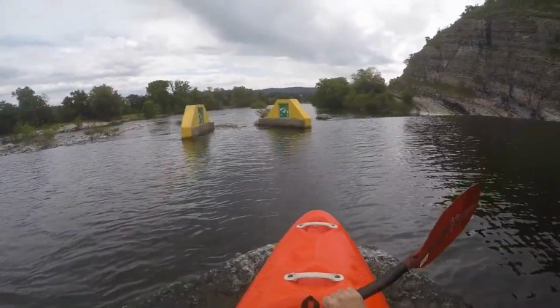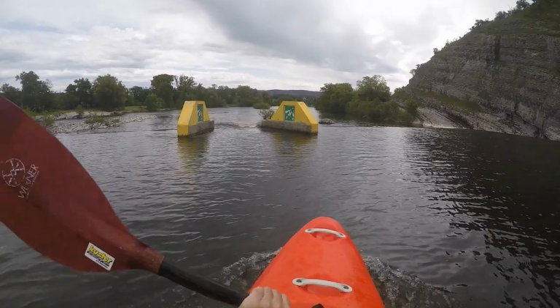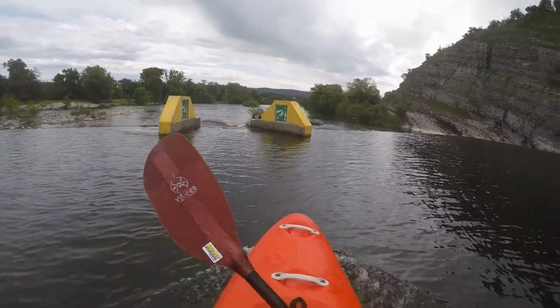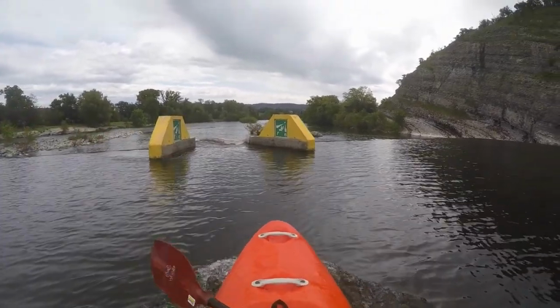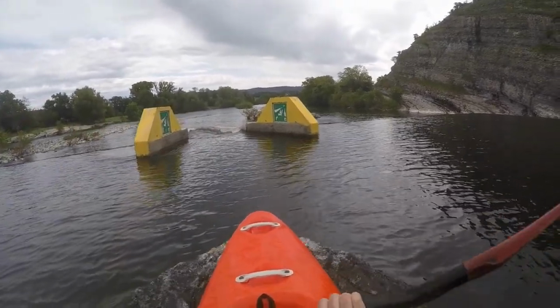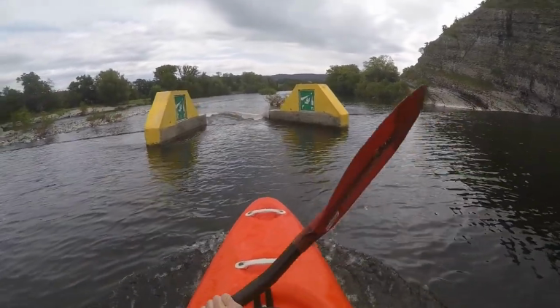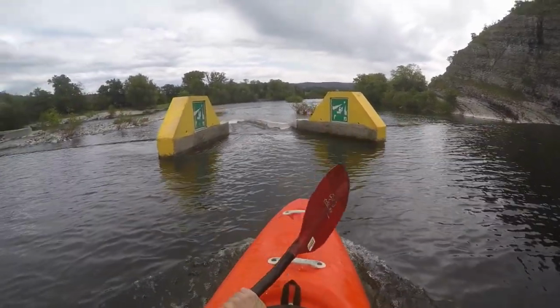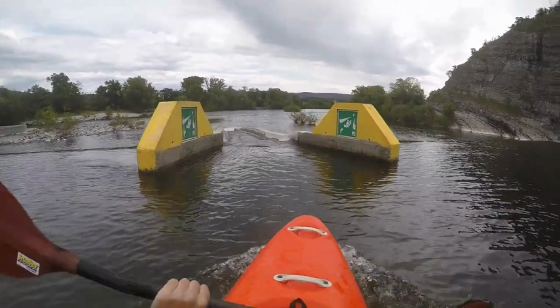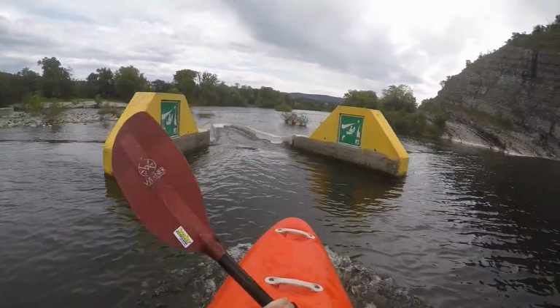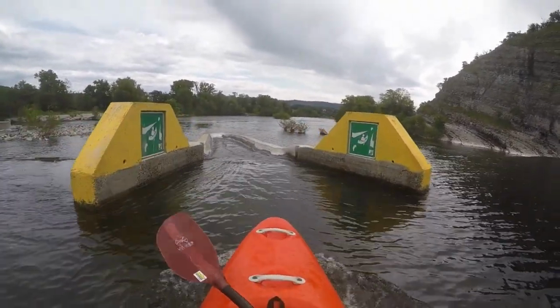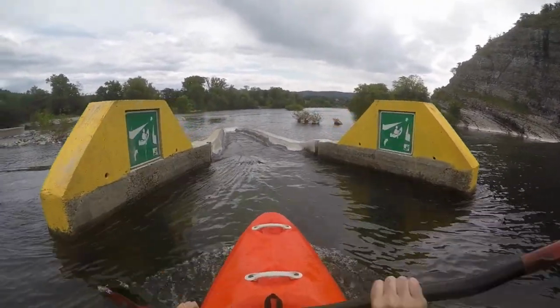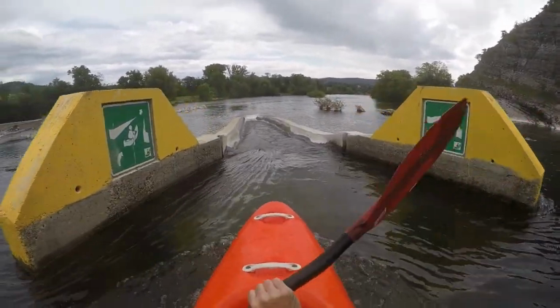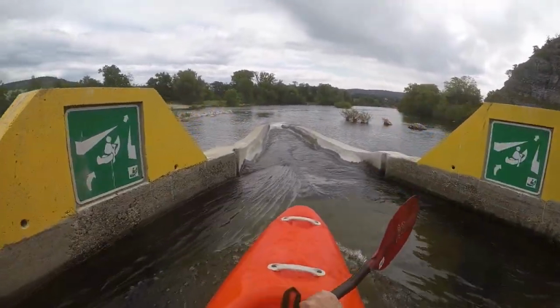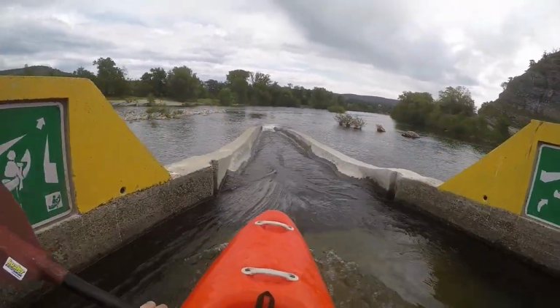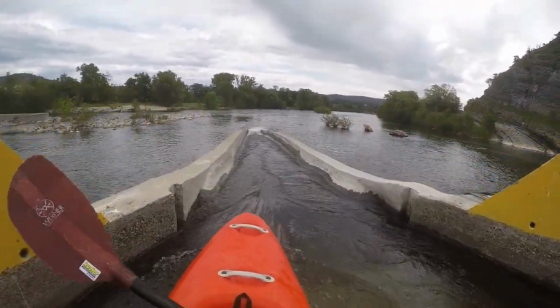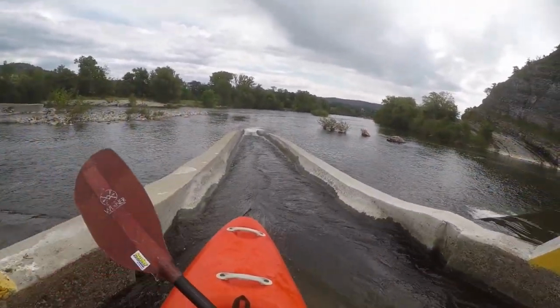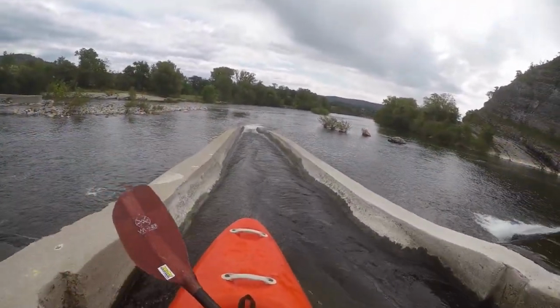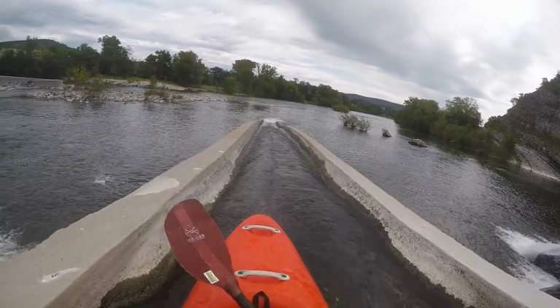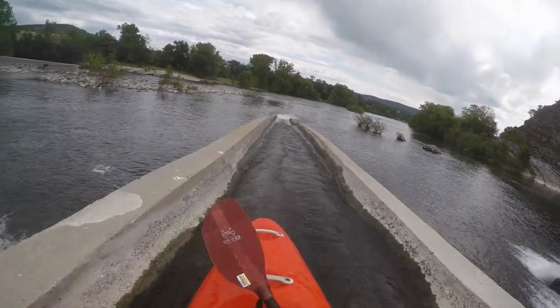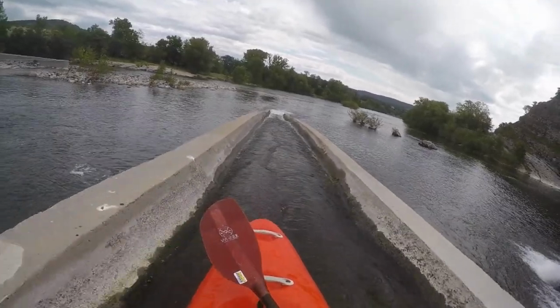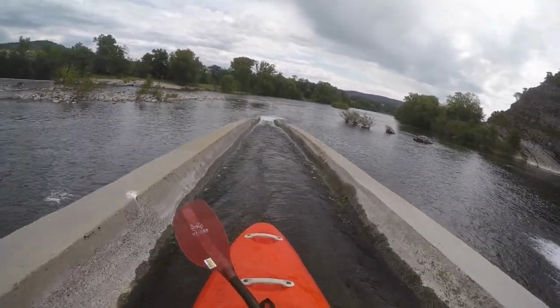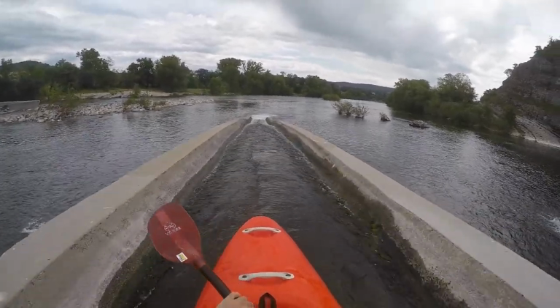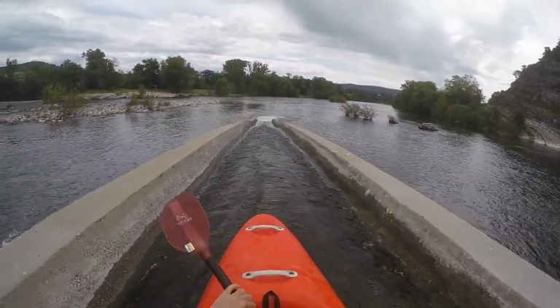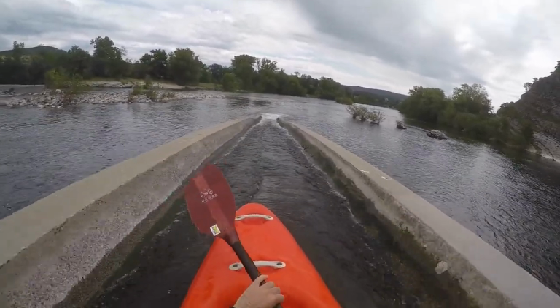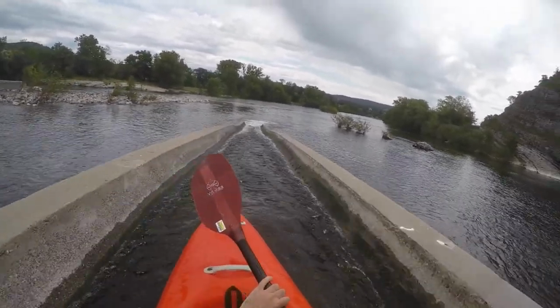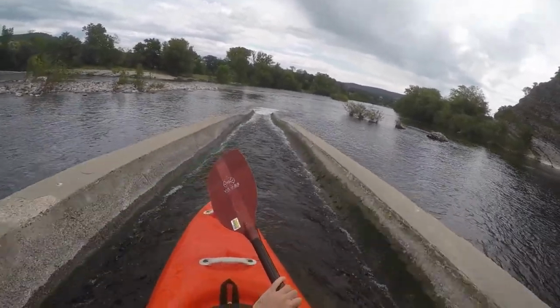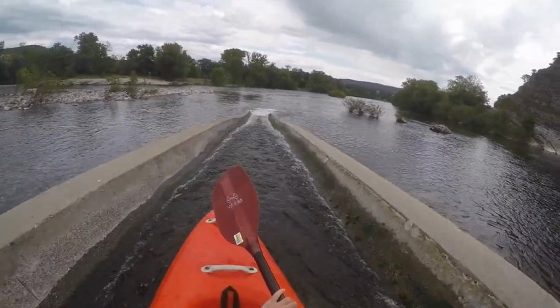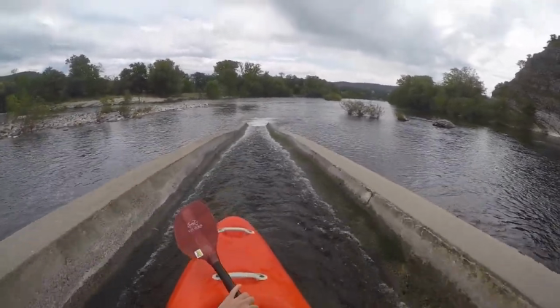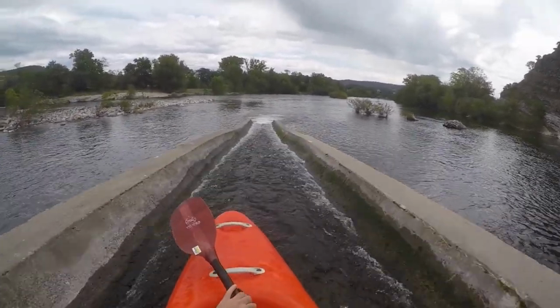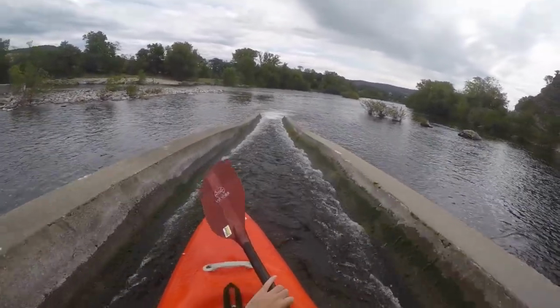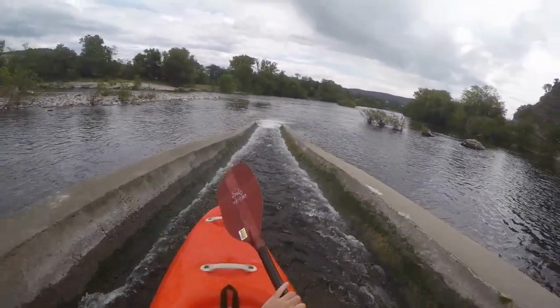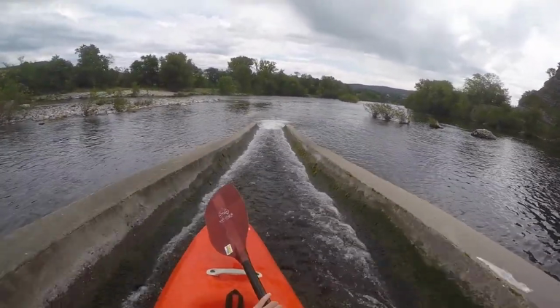On the left bend you reach Weir No. 3. The boat ramp is again in the middle and it can be a bit difficult to portage around on the left.